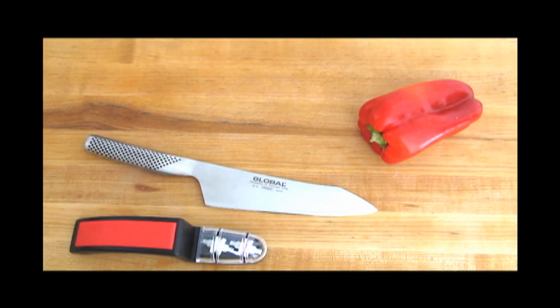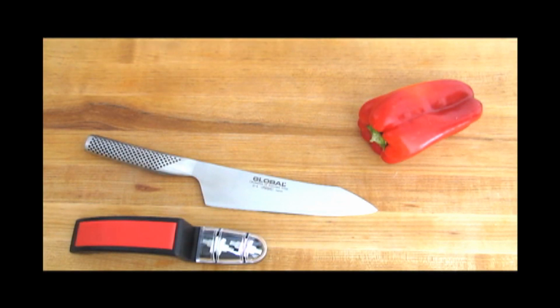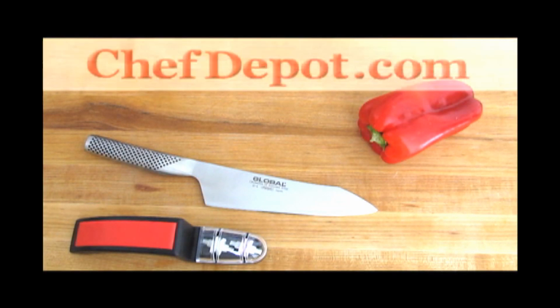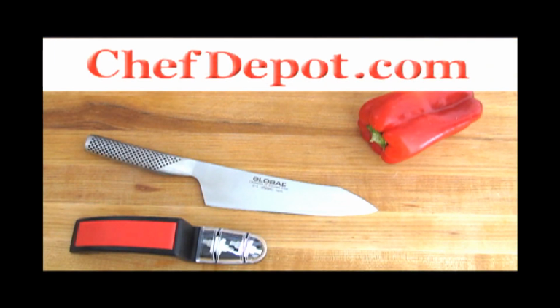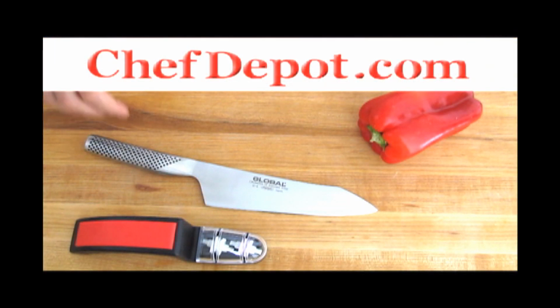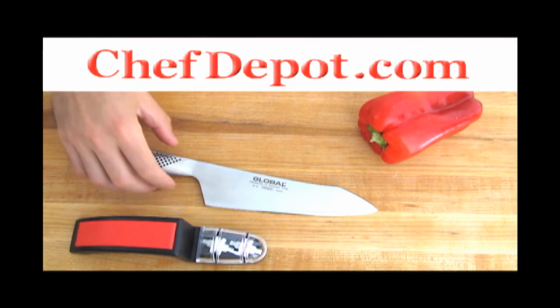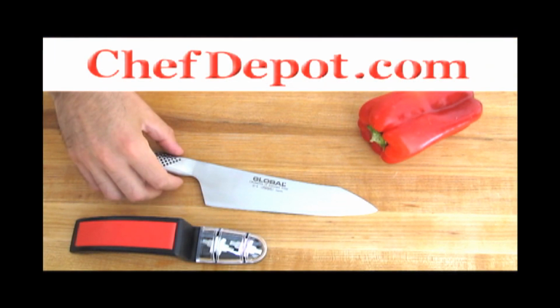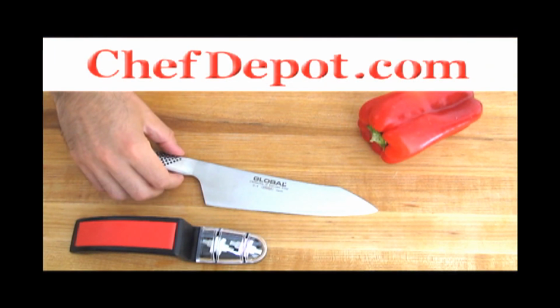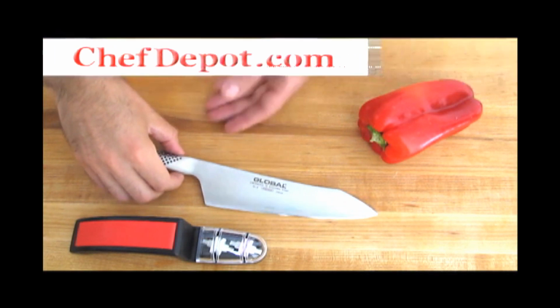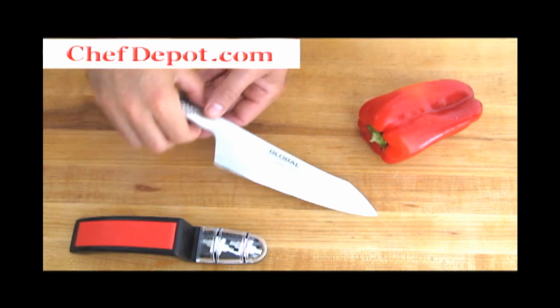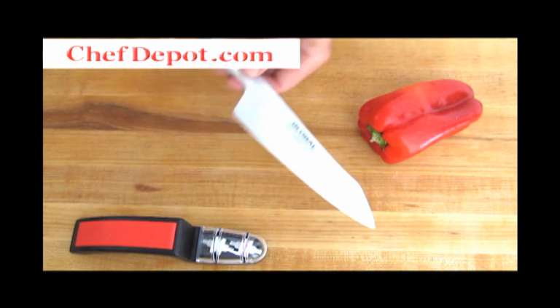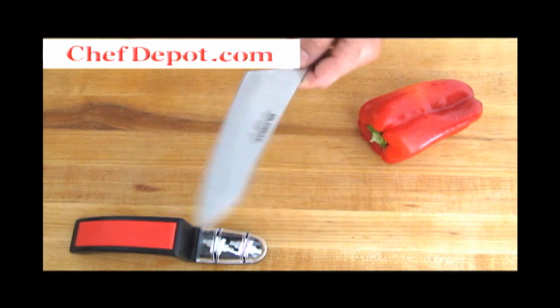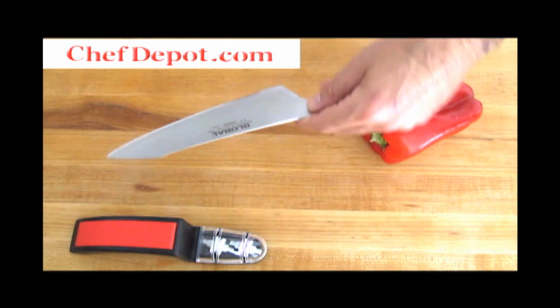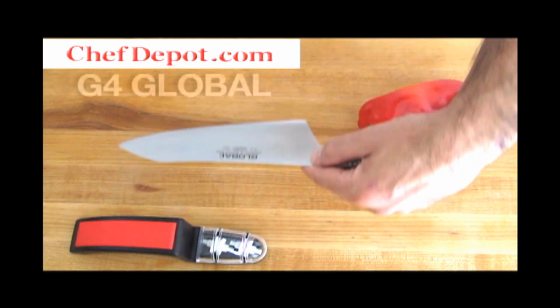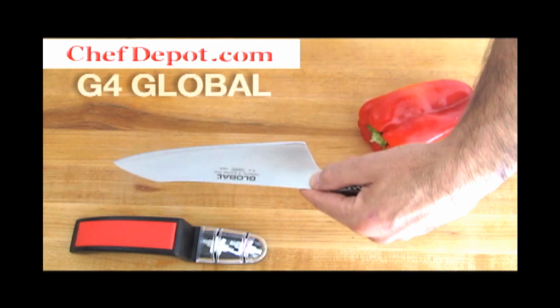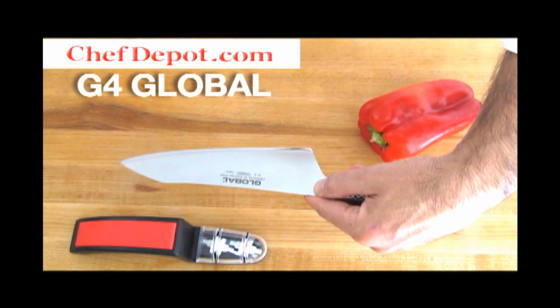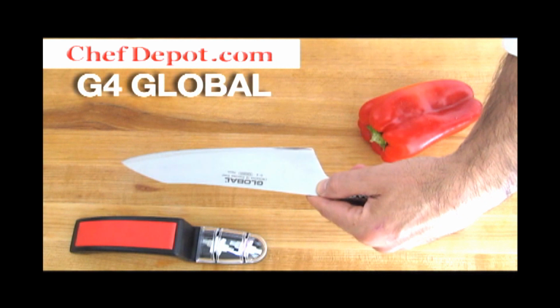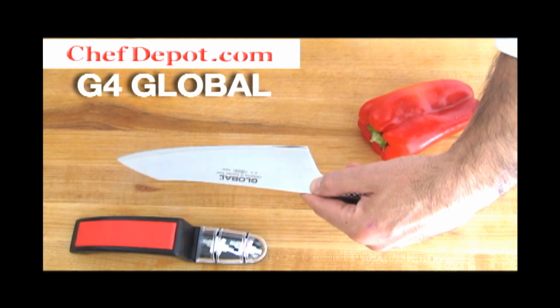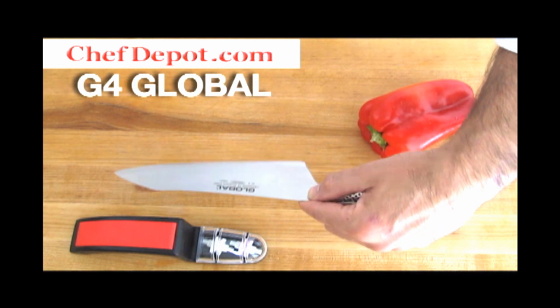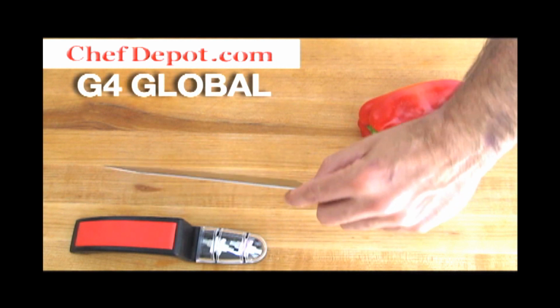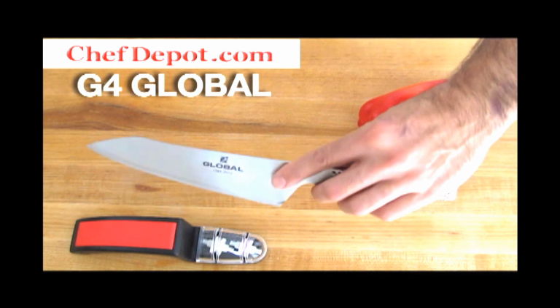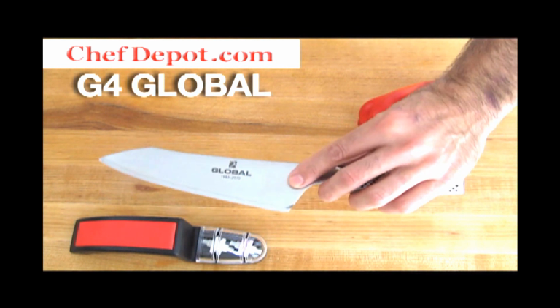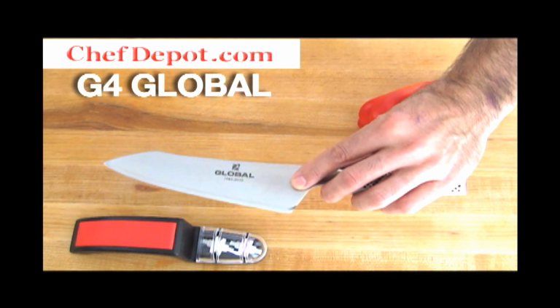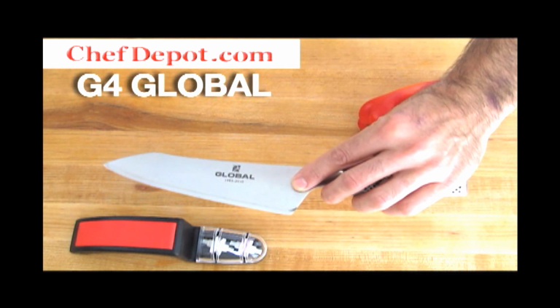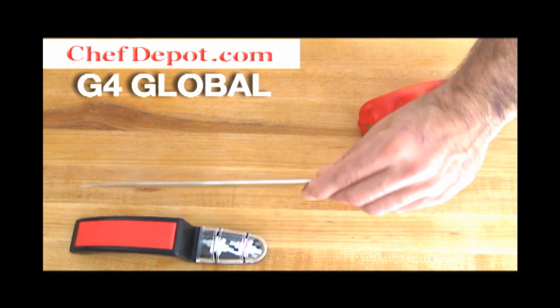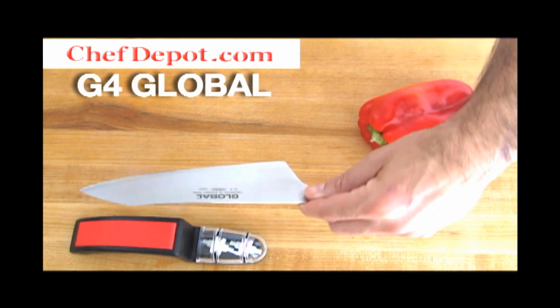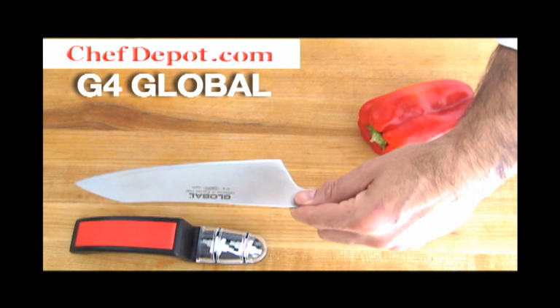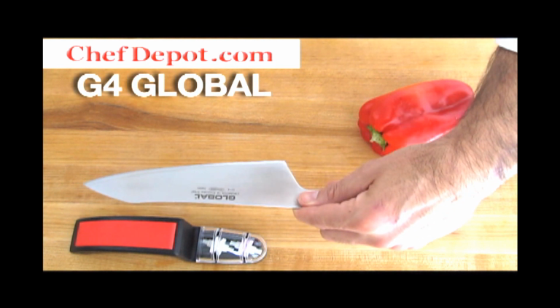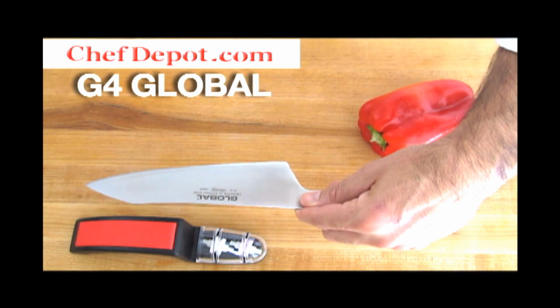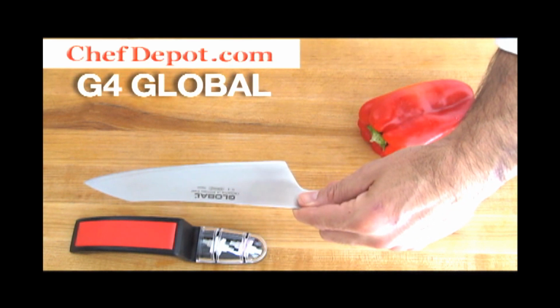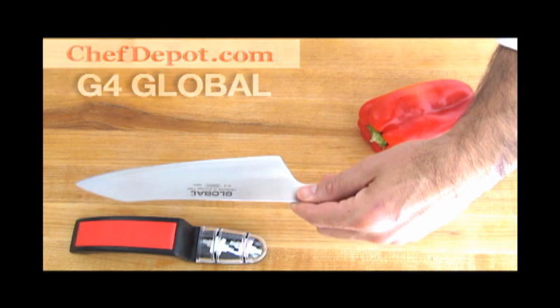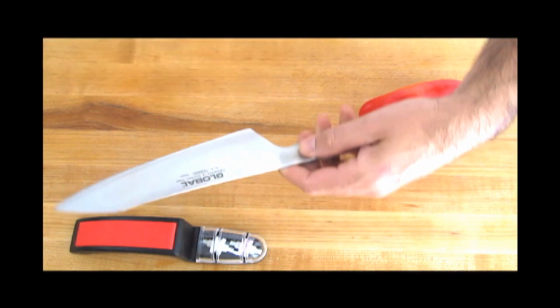Chef here. I'm reviewing this Global Knife today. This is a G4 — G4 Global — amazing knife, razor sharp.